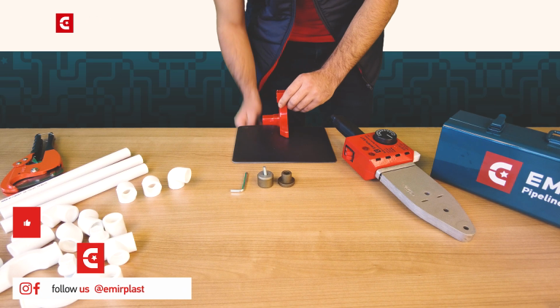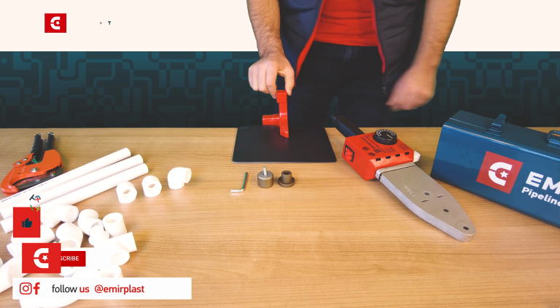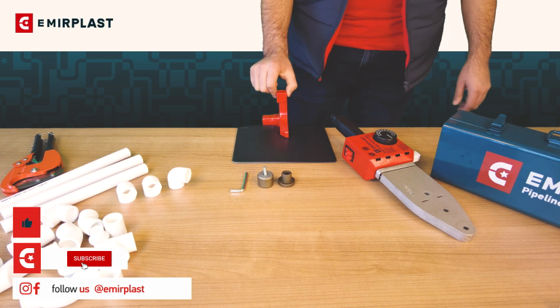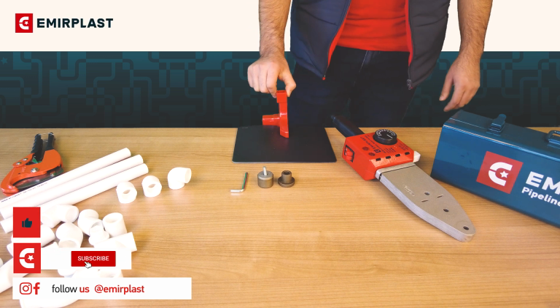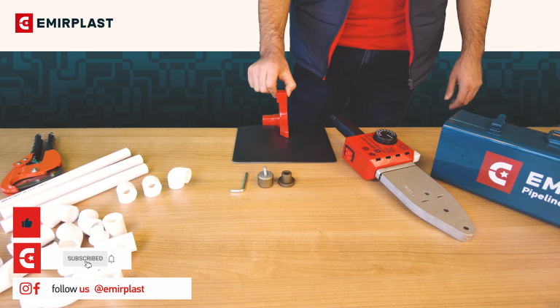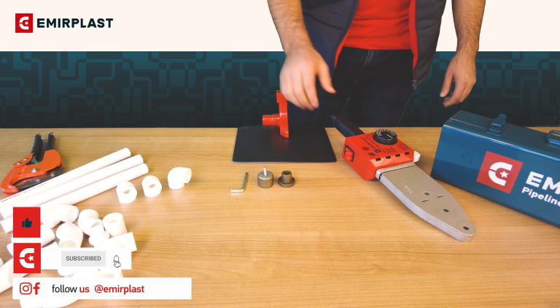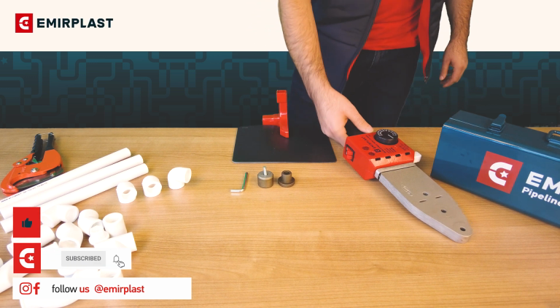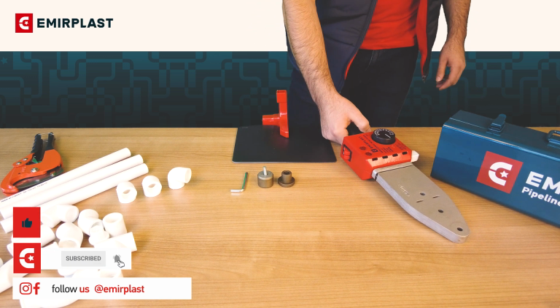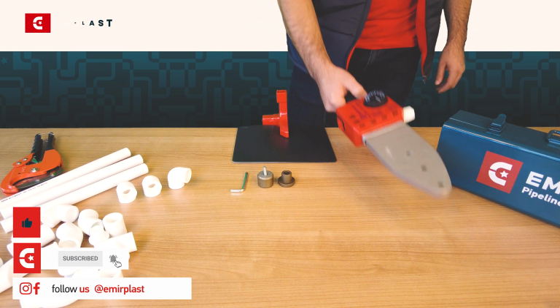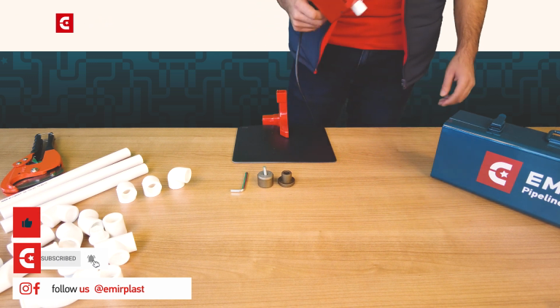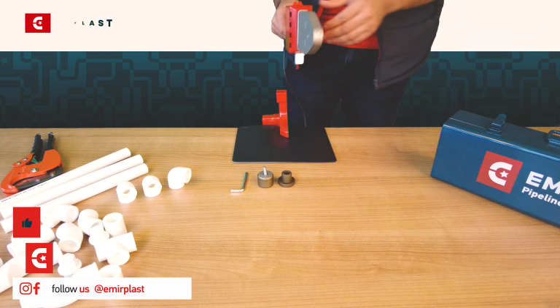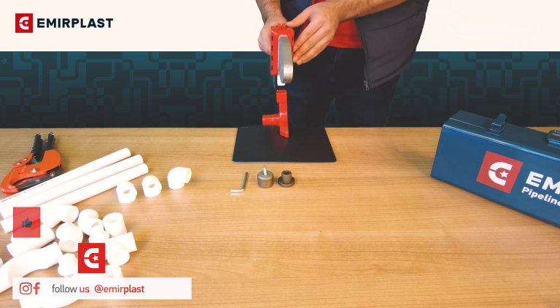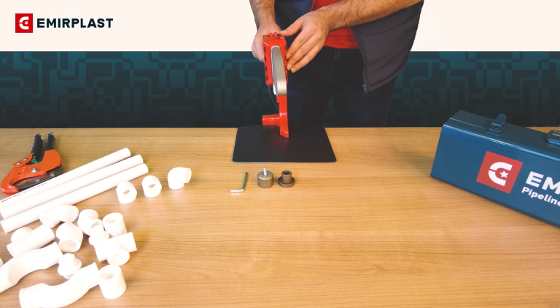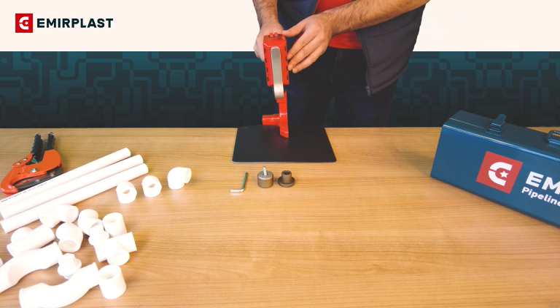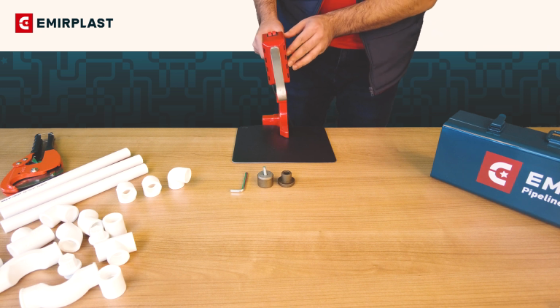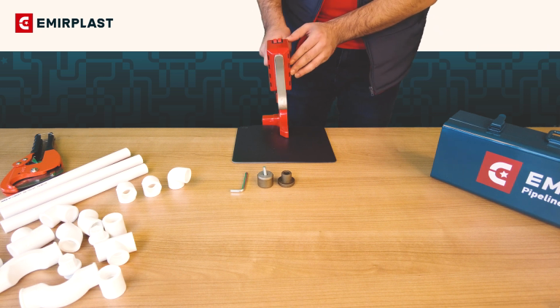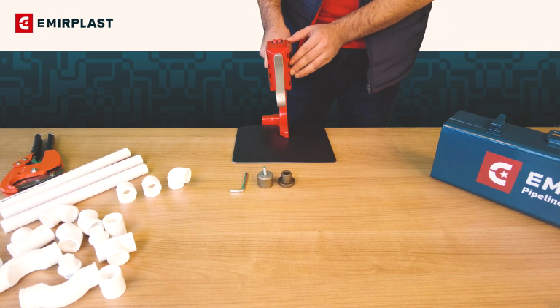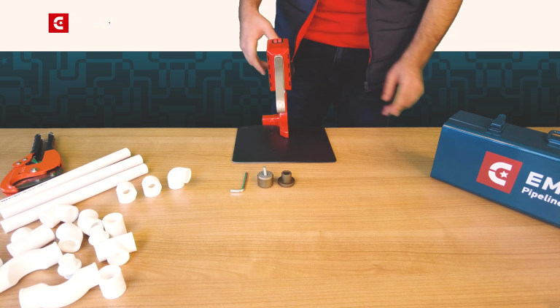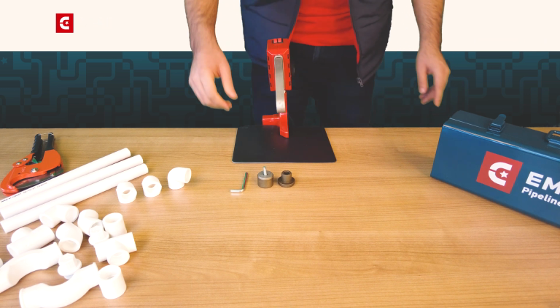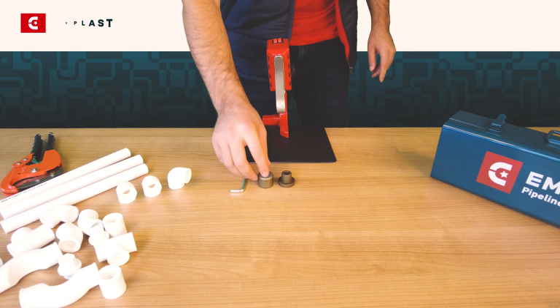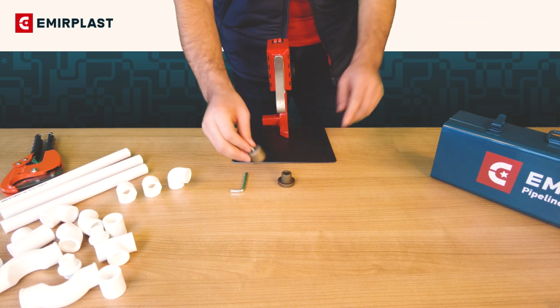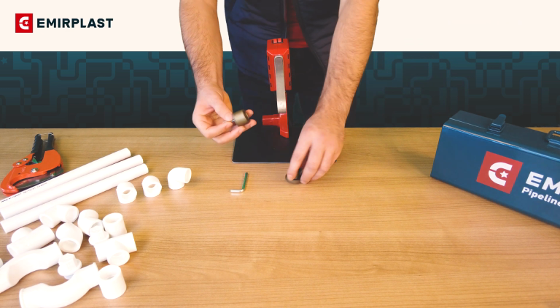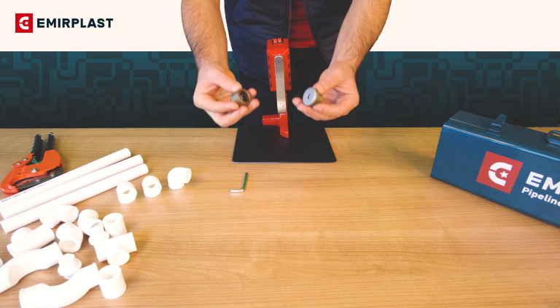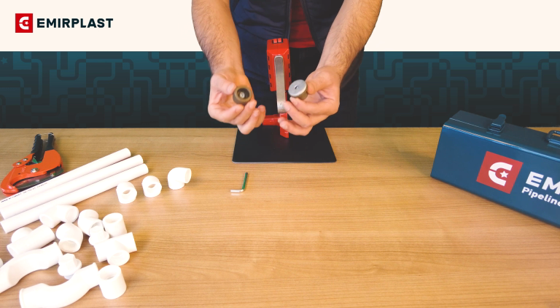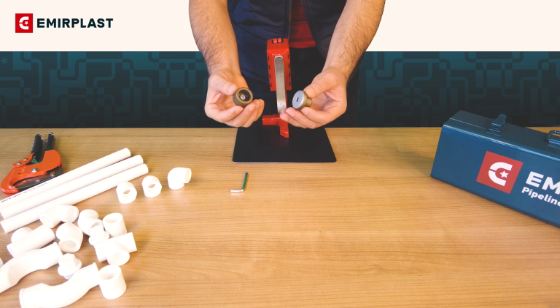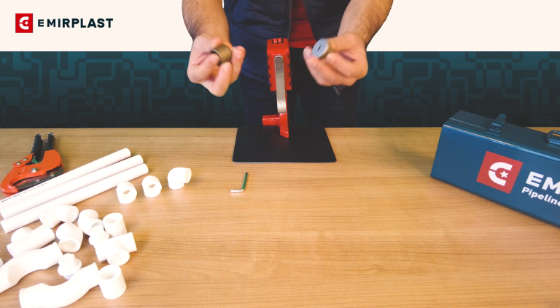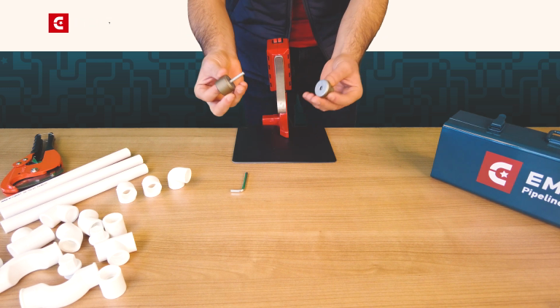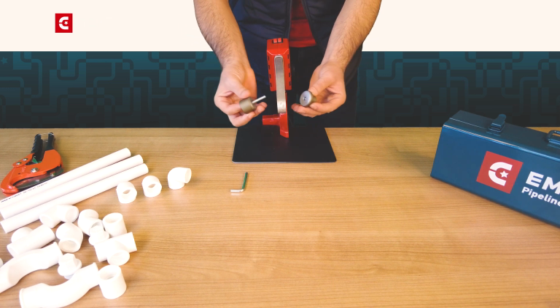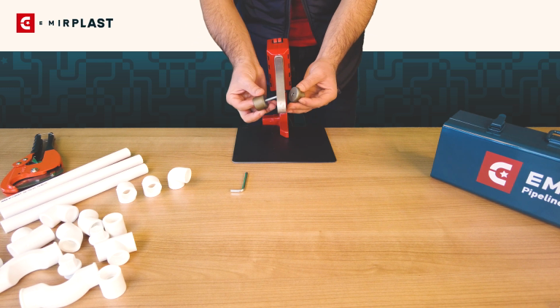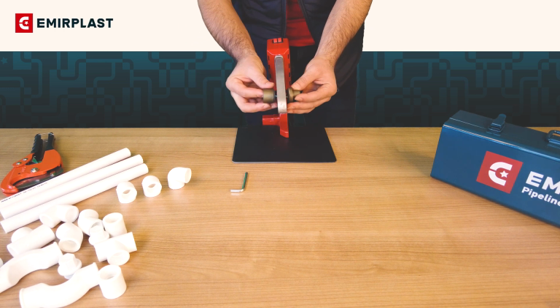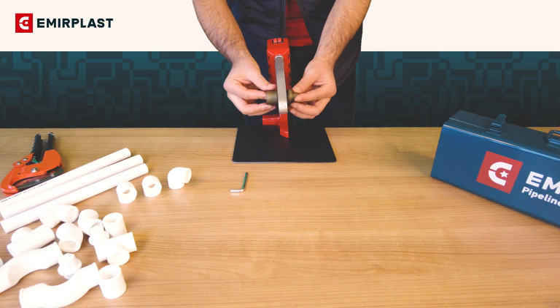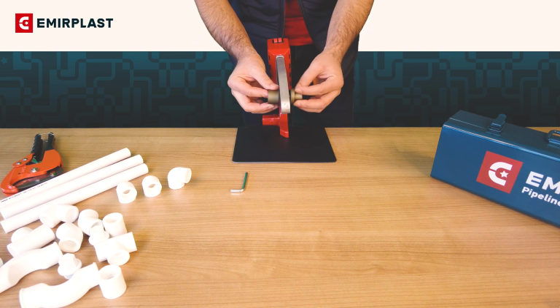The Welding Machine. Before welding, fix the welding machine in a stable position. Place welding sockets of the required size to the welding machine.